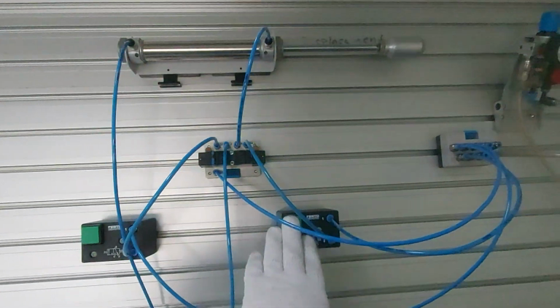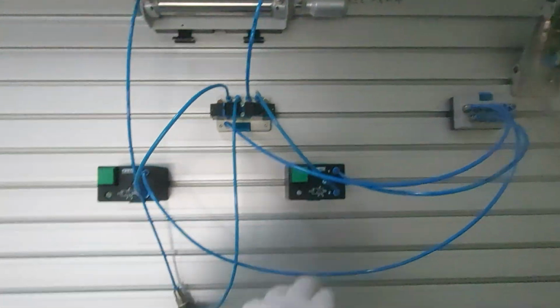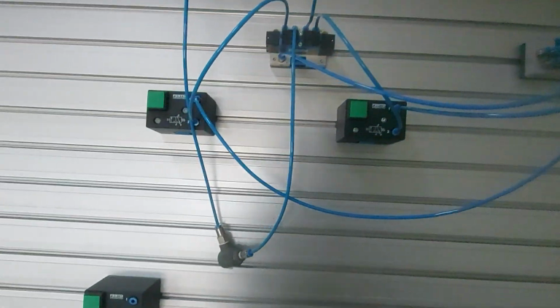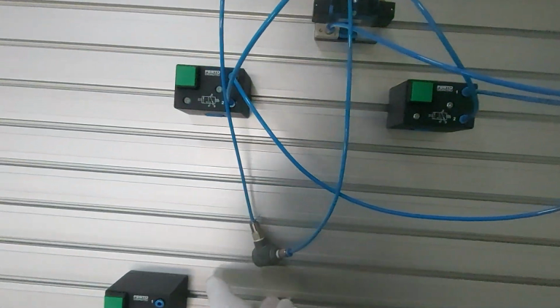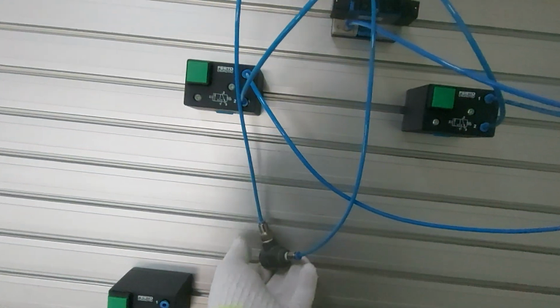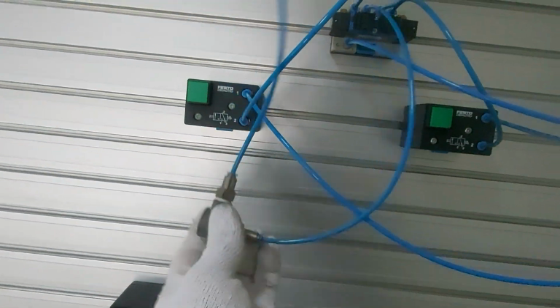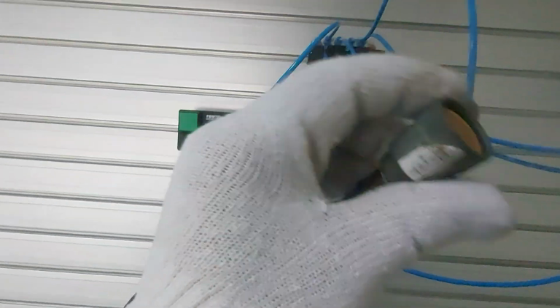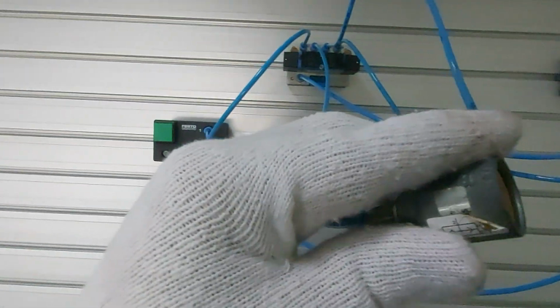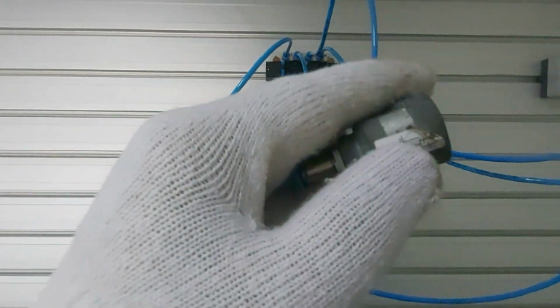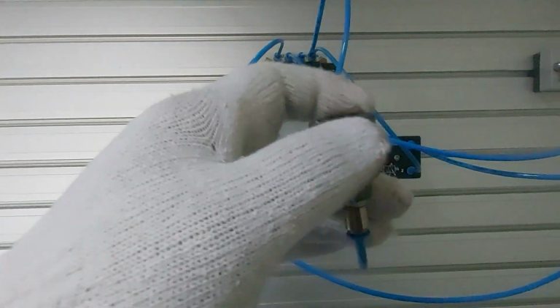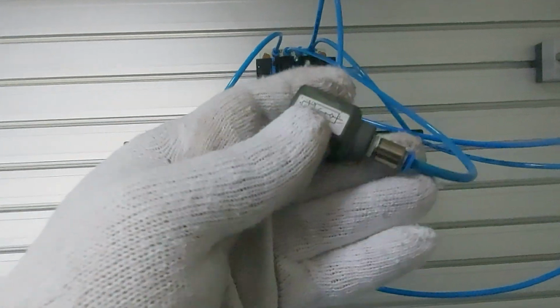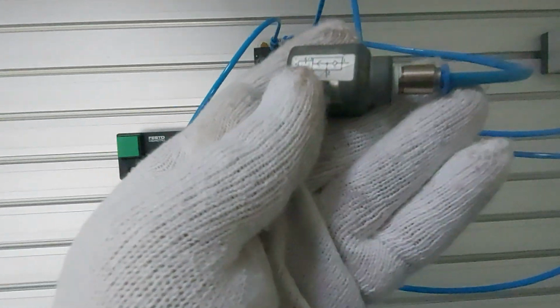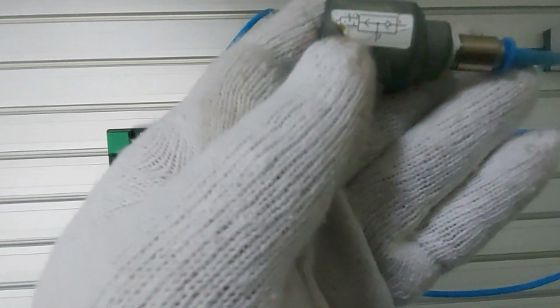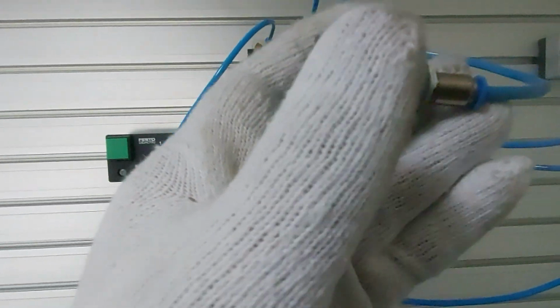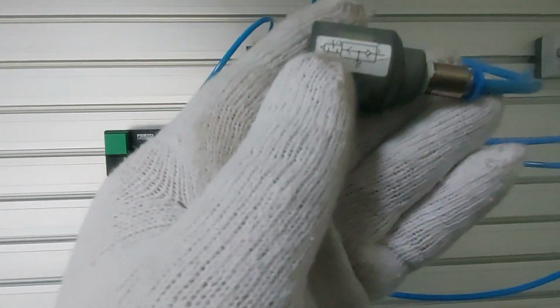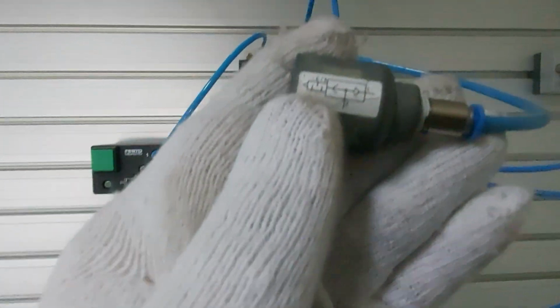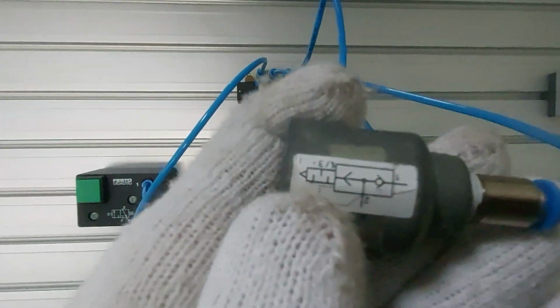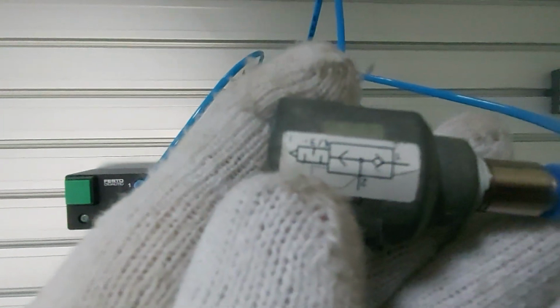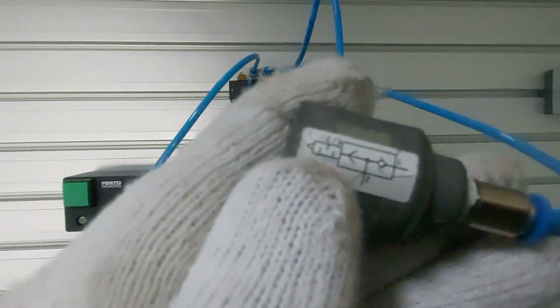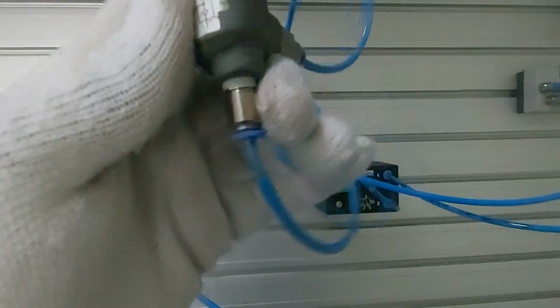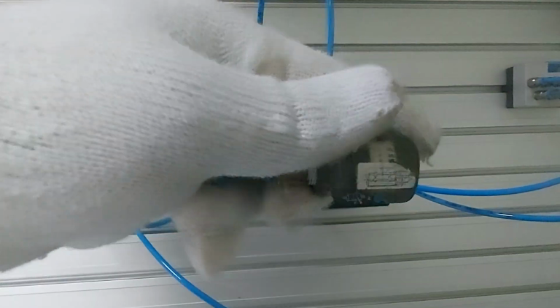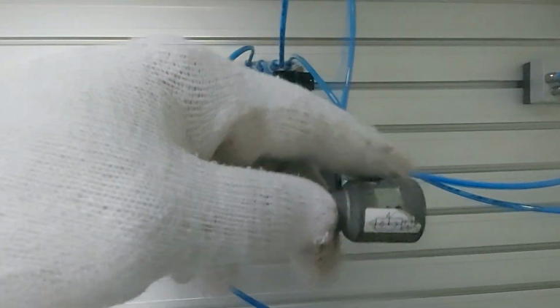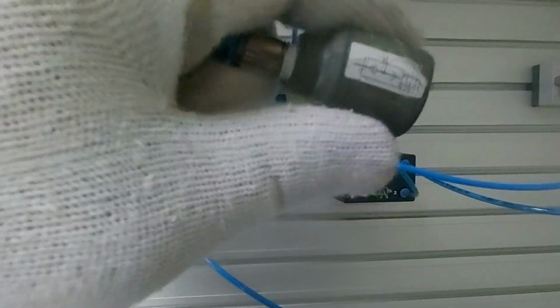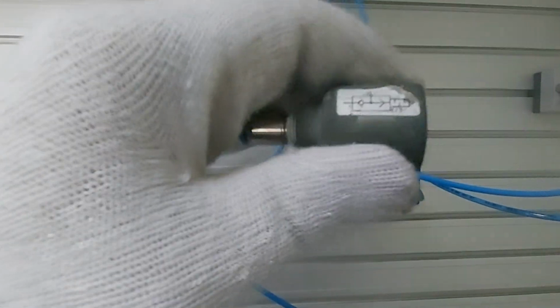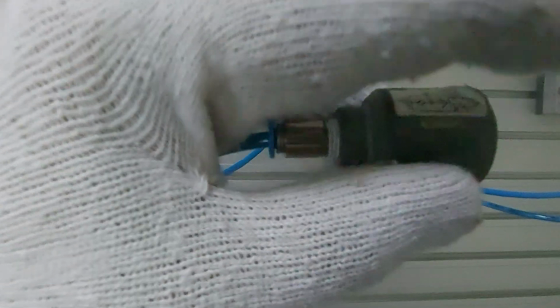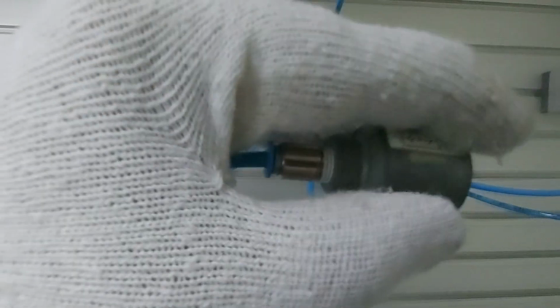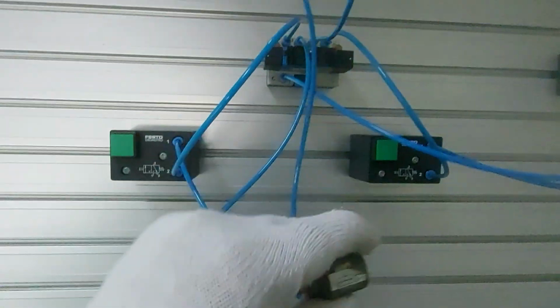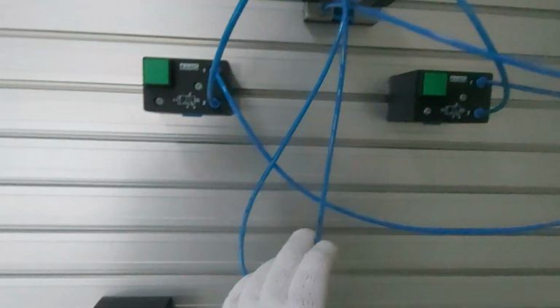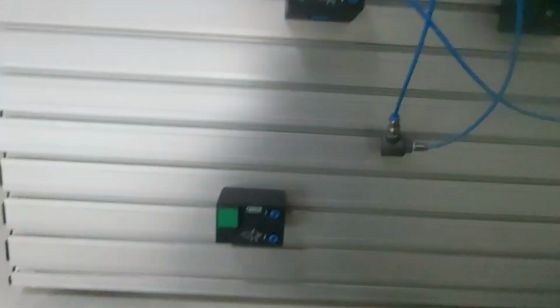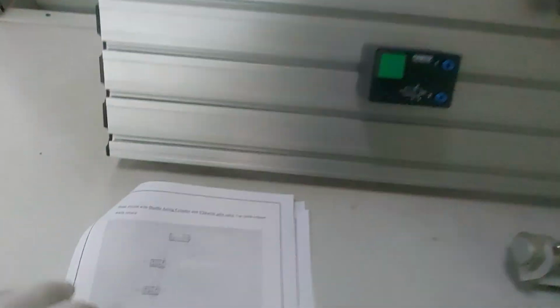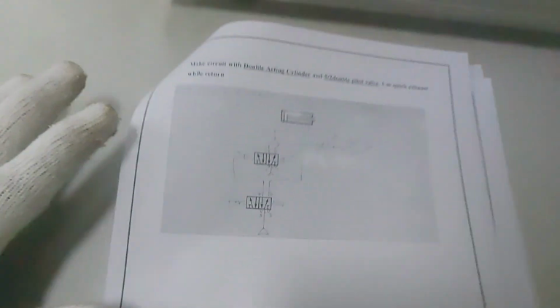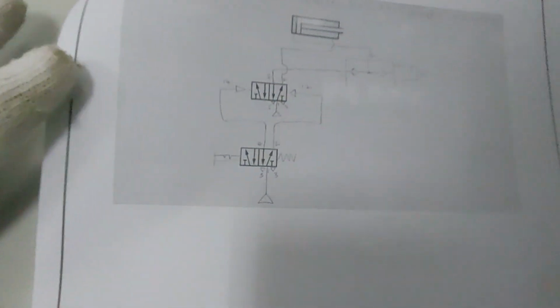So that is the quick exhaust in pneumatics. Inside the diagram it looks like this.